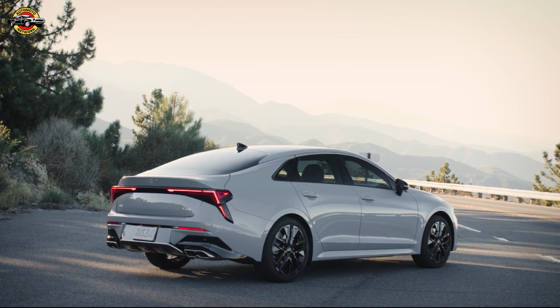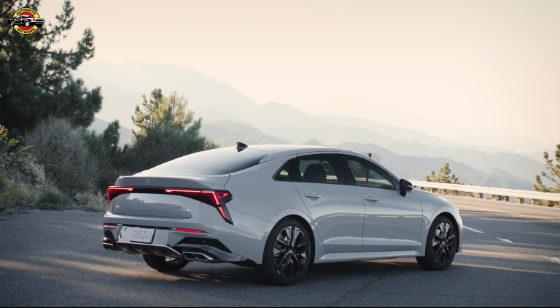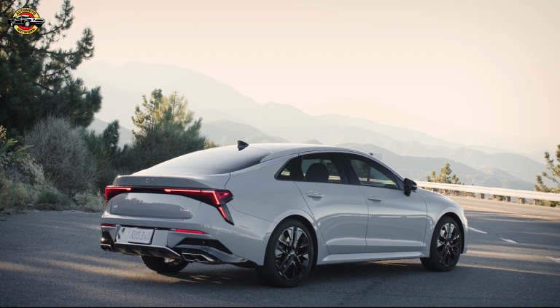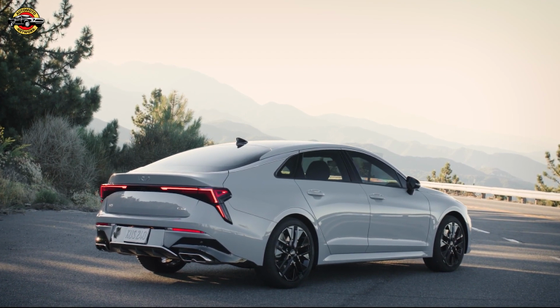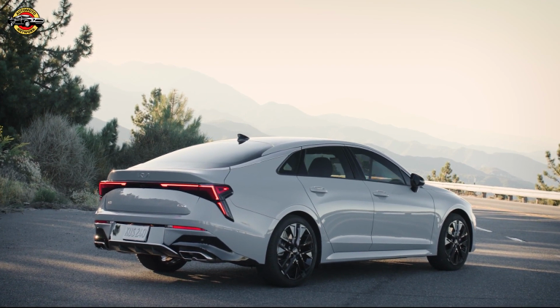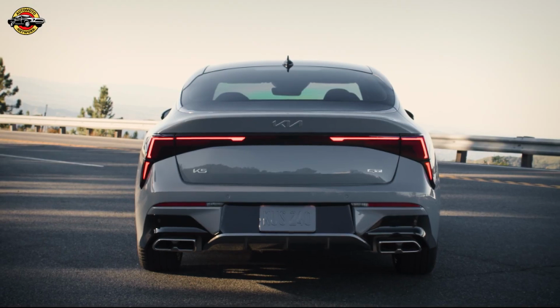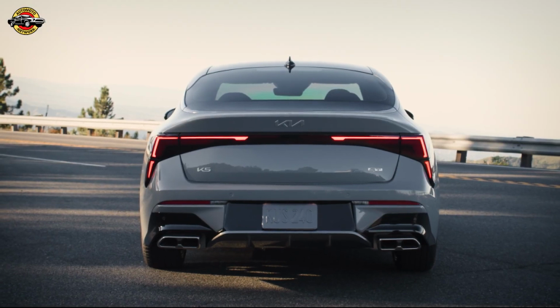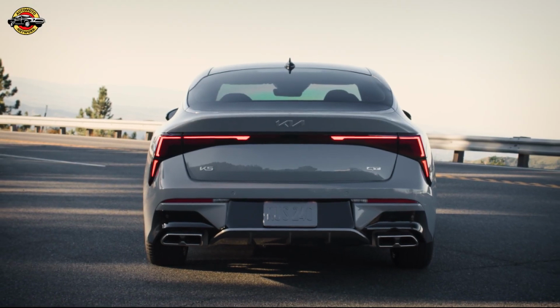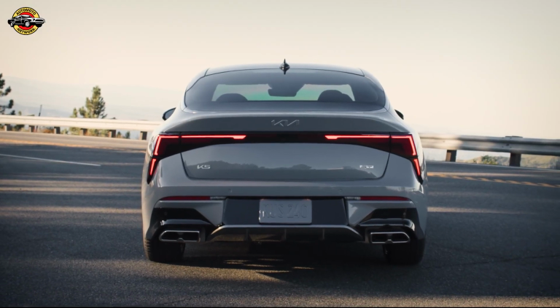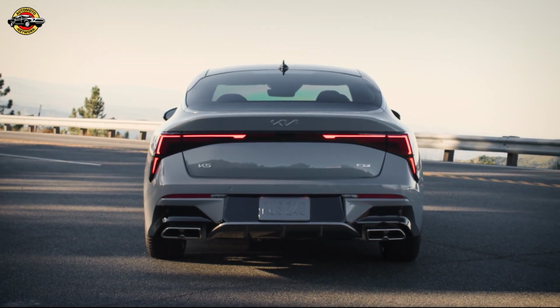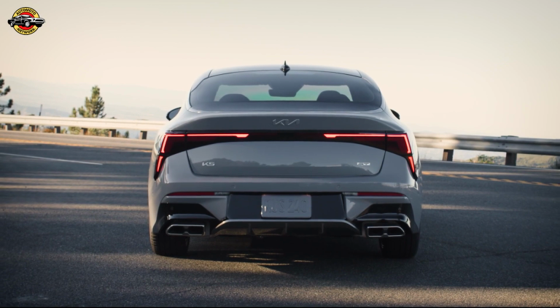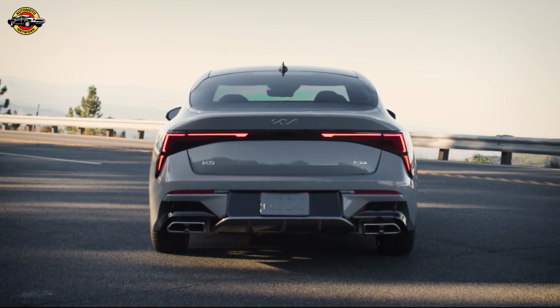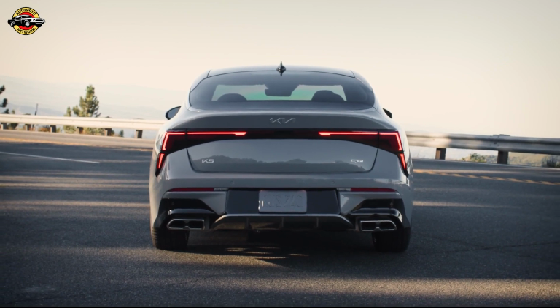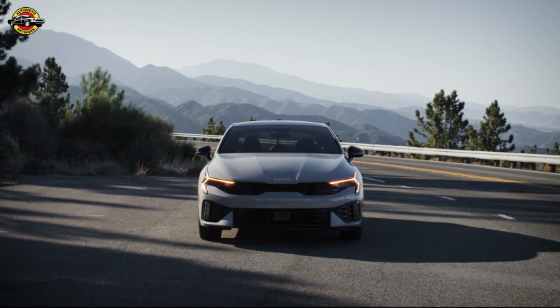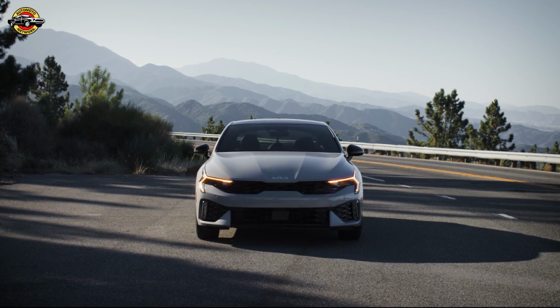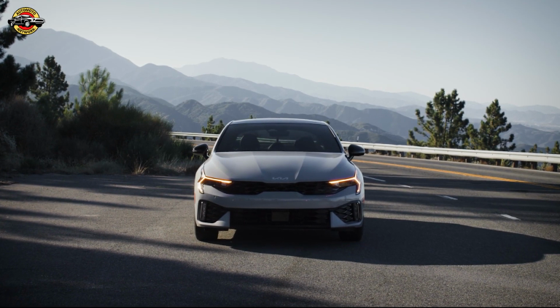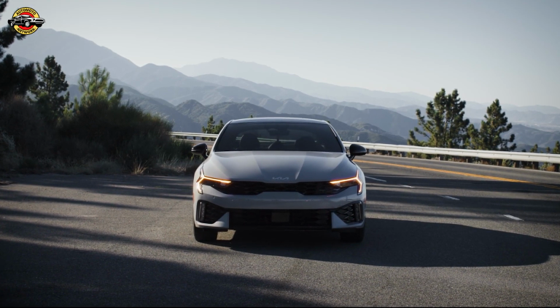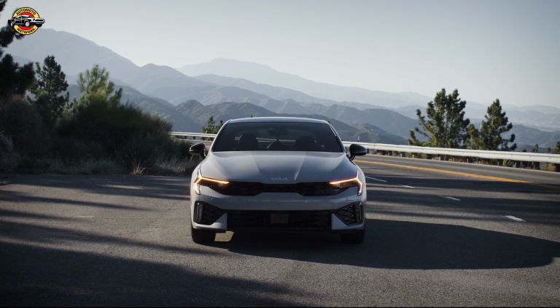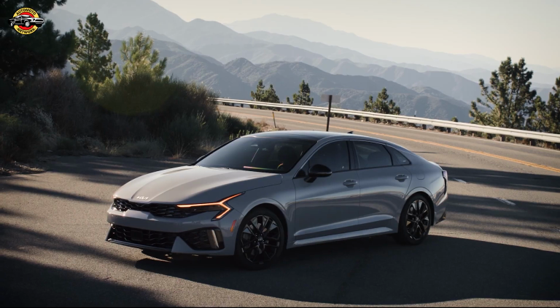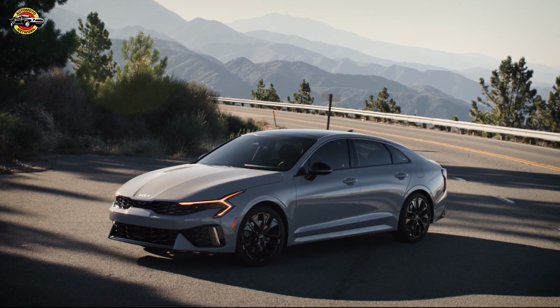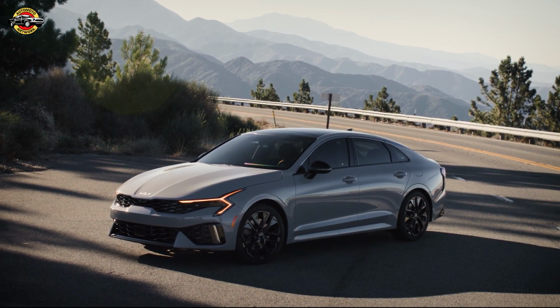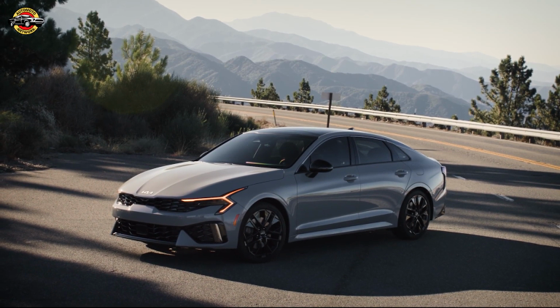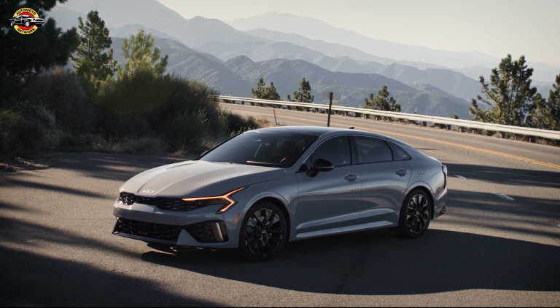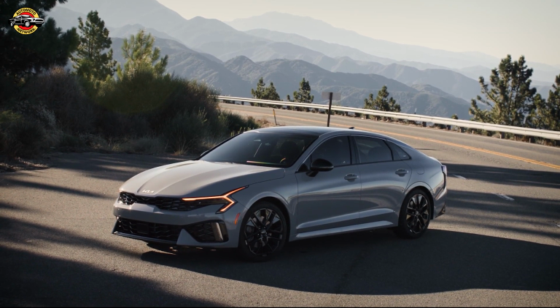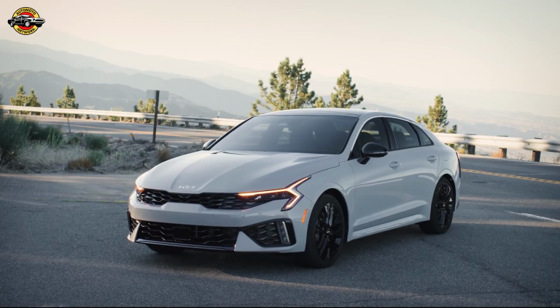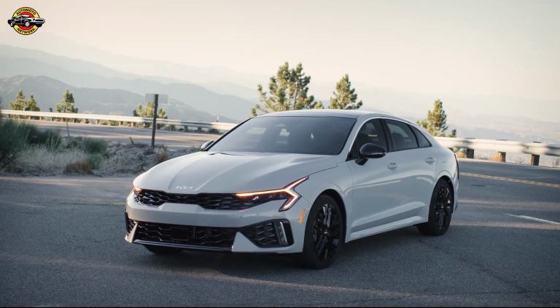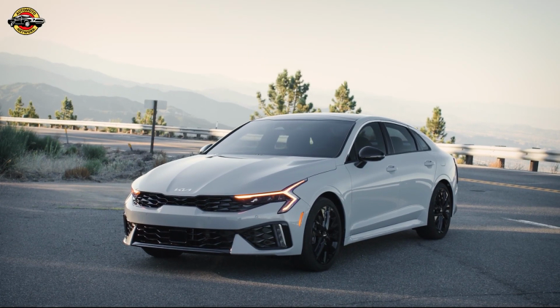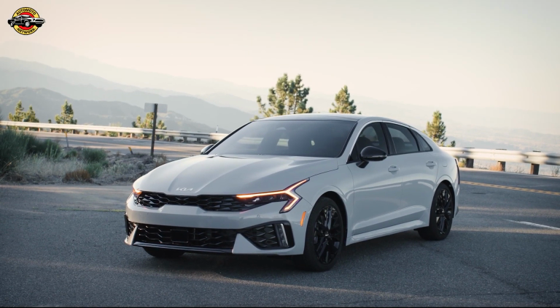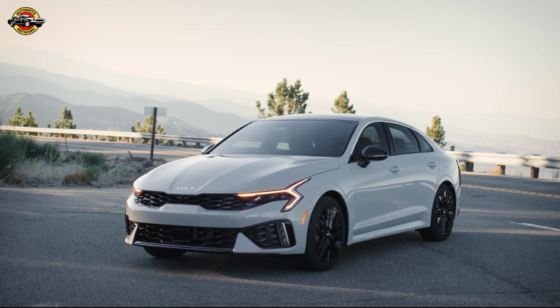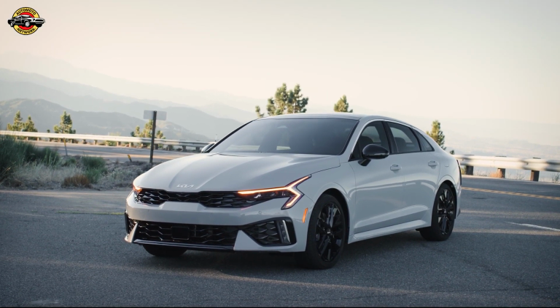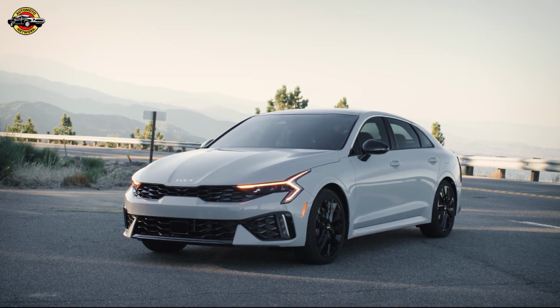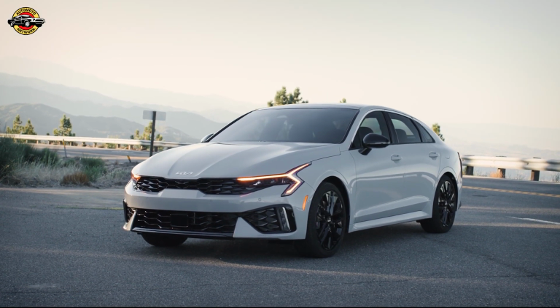Introducing the 2025 Kia K5, setting new standards in the midsize sedan segment. Today, Kia unveiled its latest masterpiece packed with innovations and upgrades that redefine driving excellence.